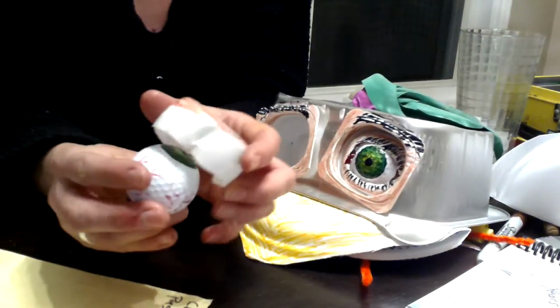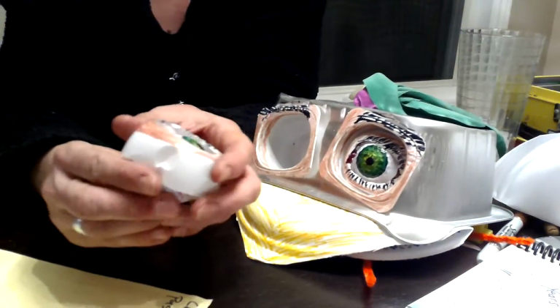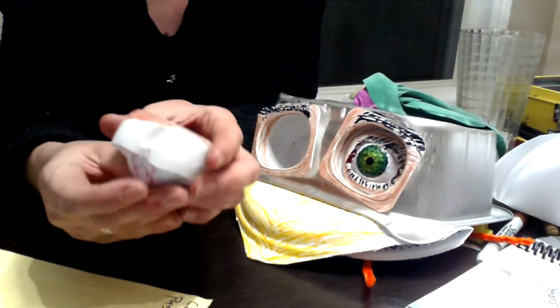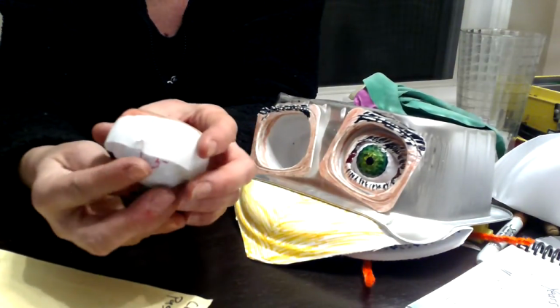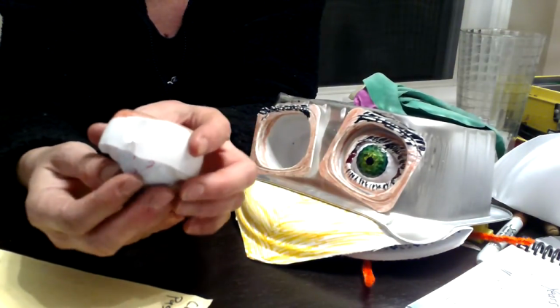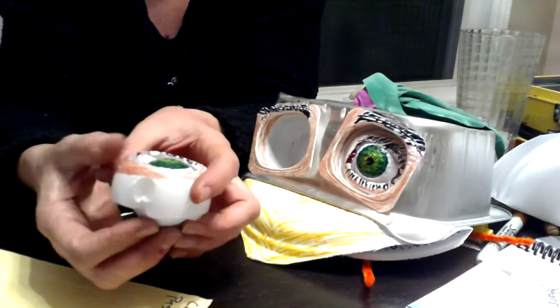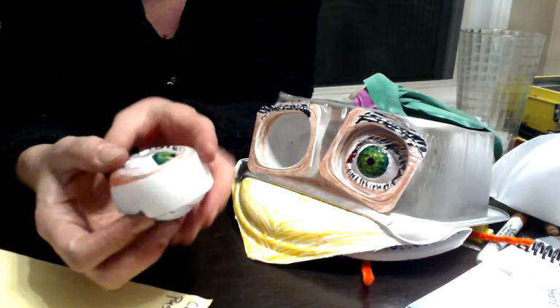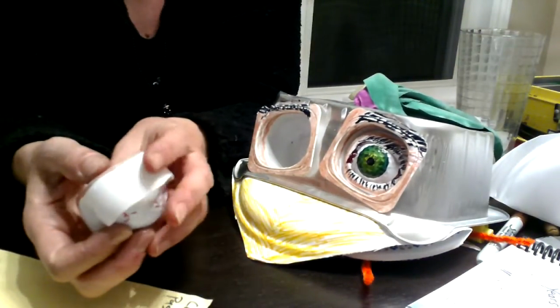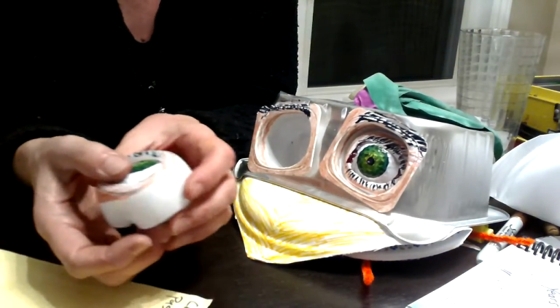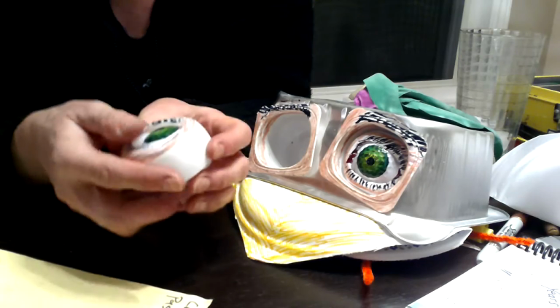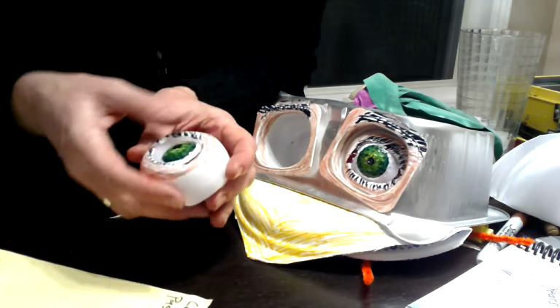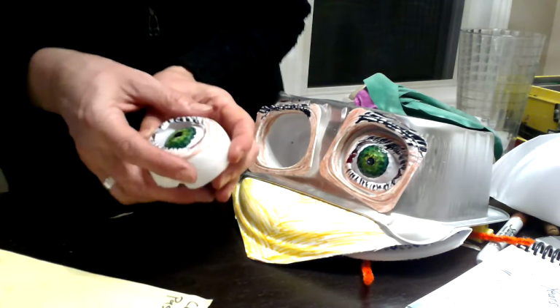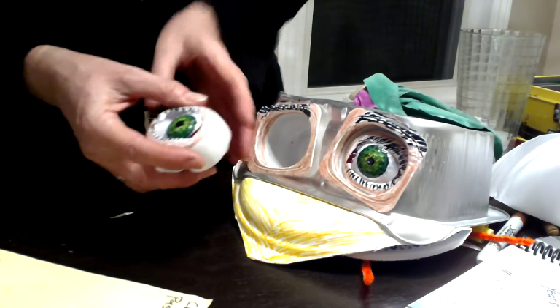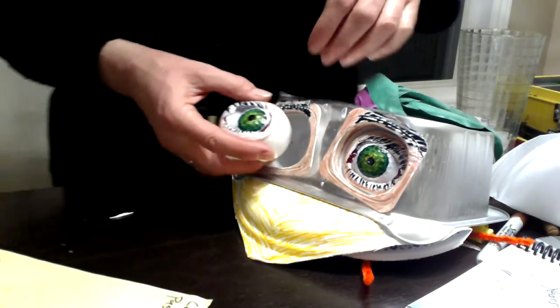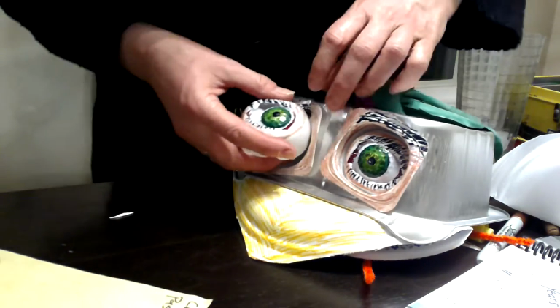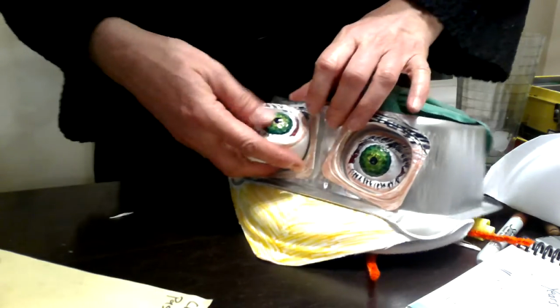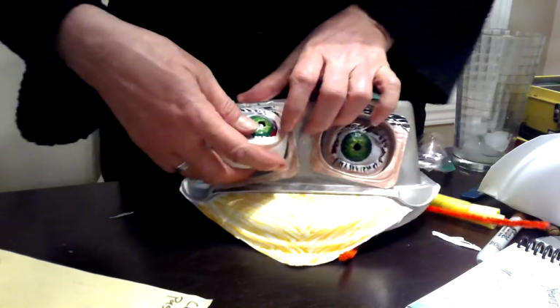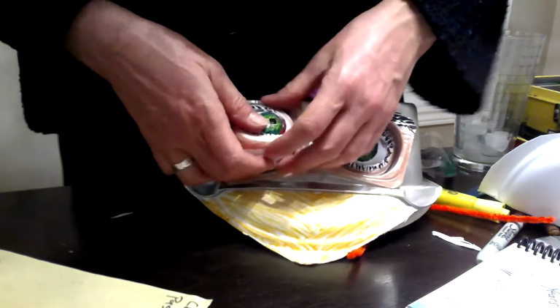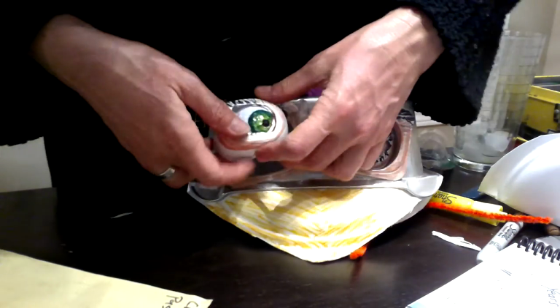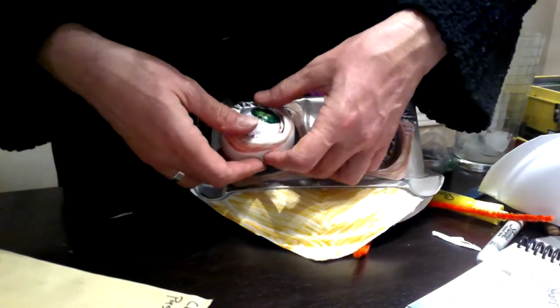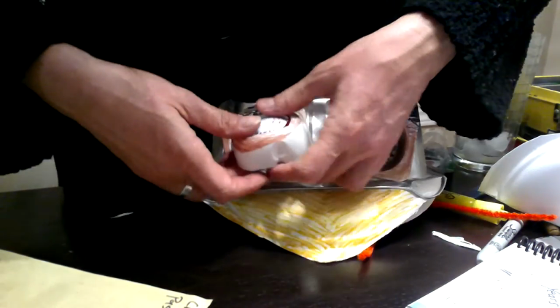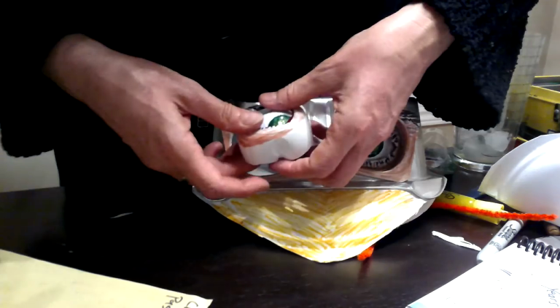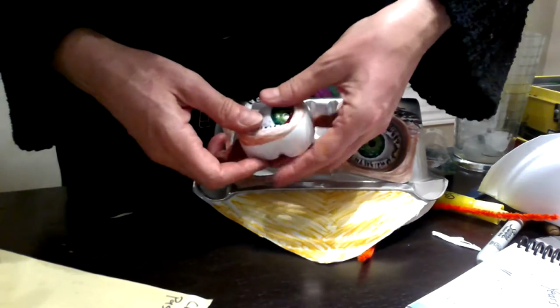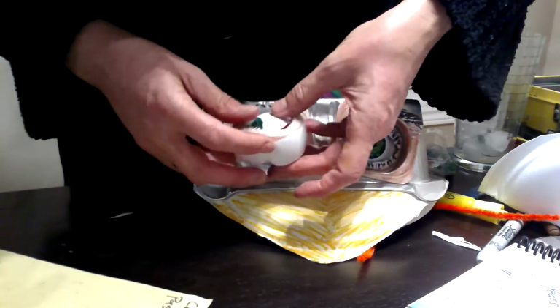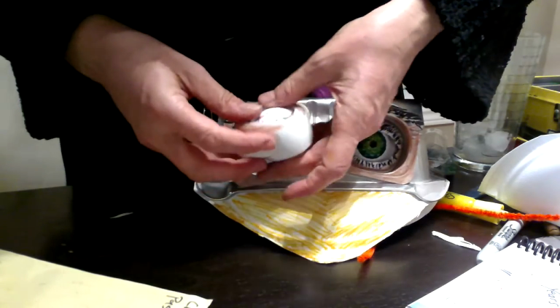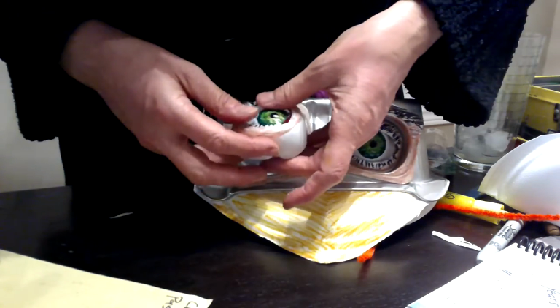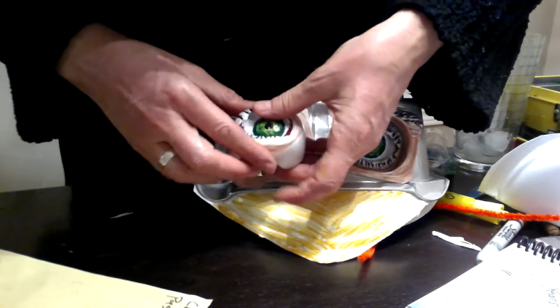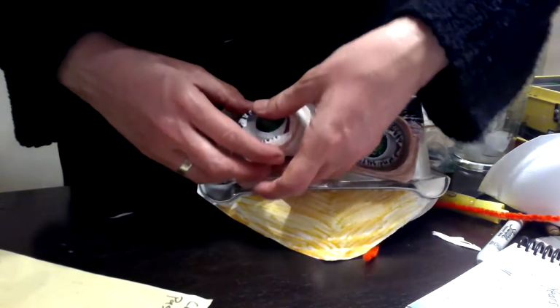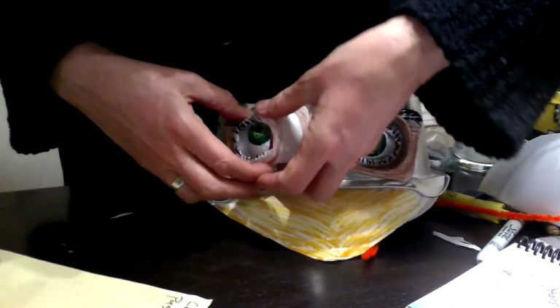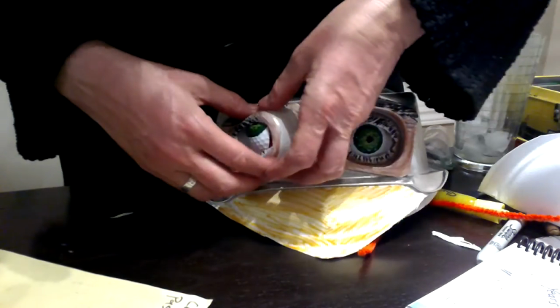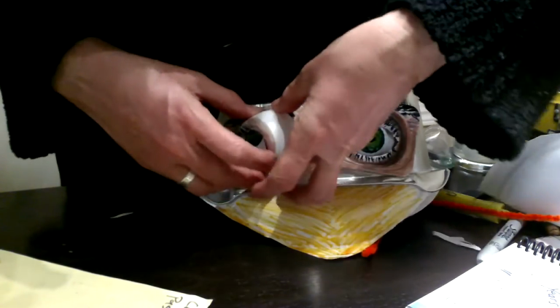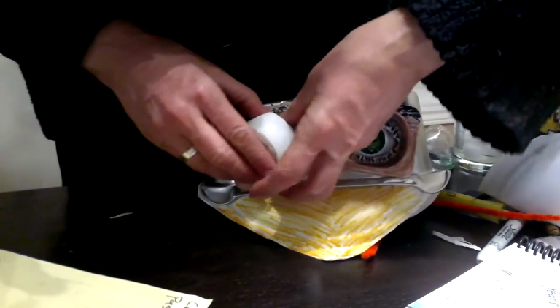And then we went out looking for treasures, and the challenge for me was to make something out of the treasures we found. And puppets are my go-to making thing.